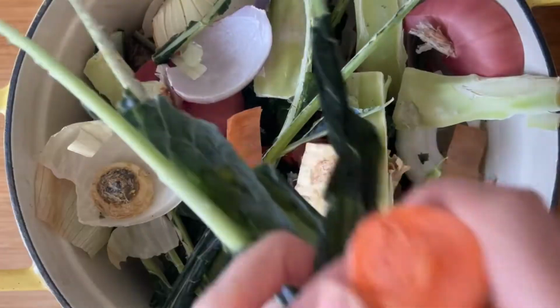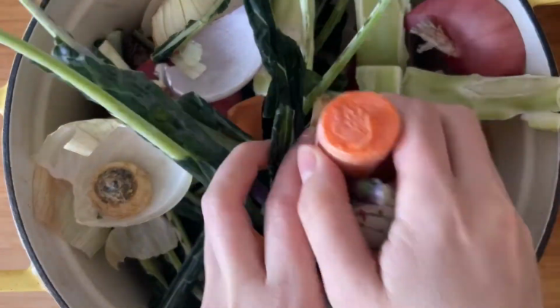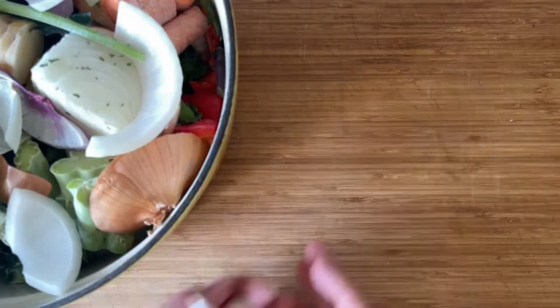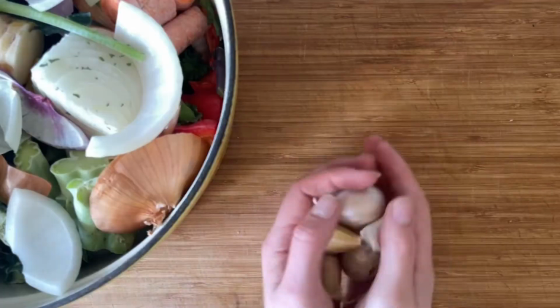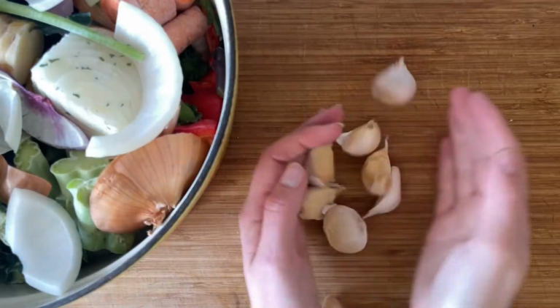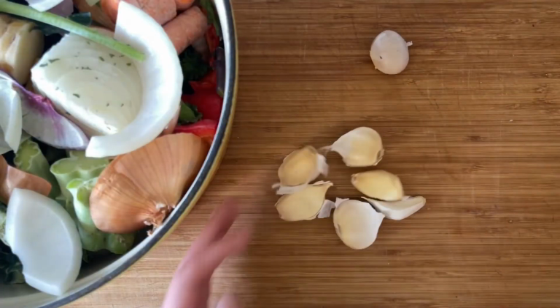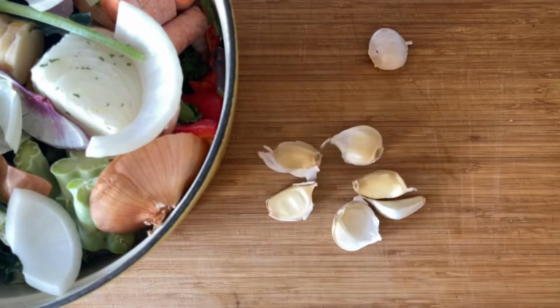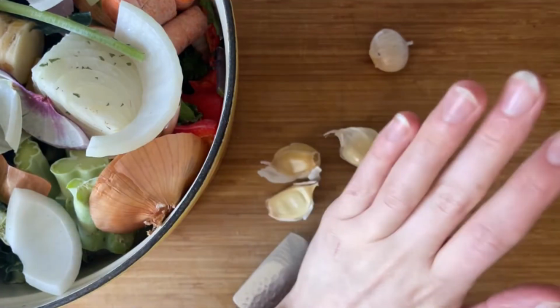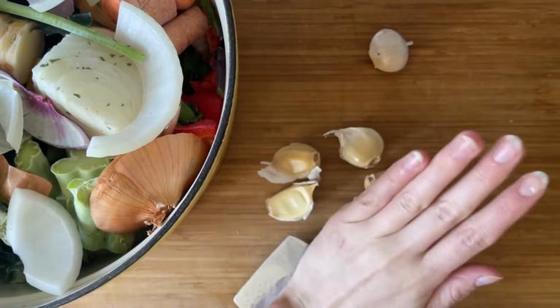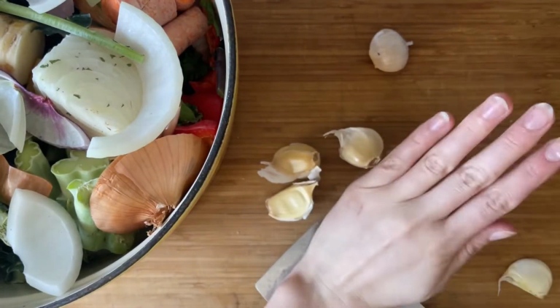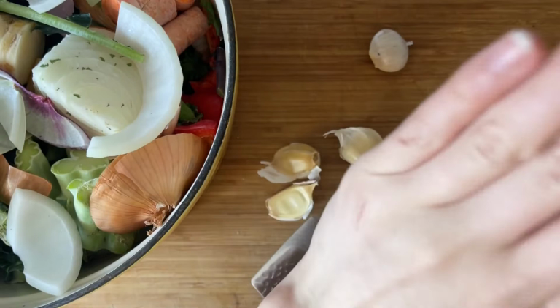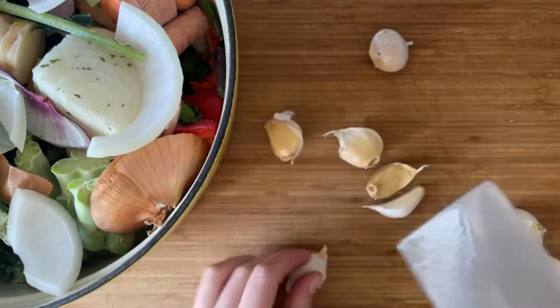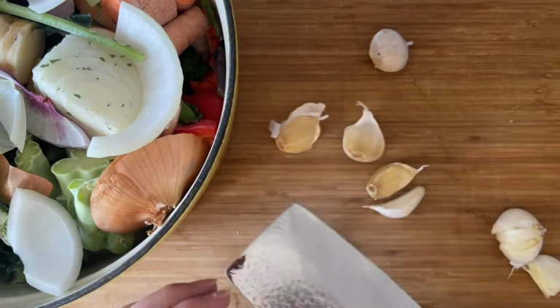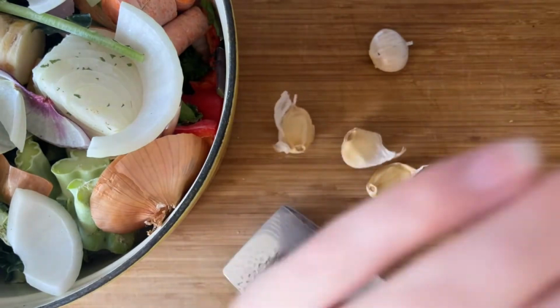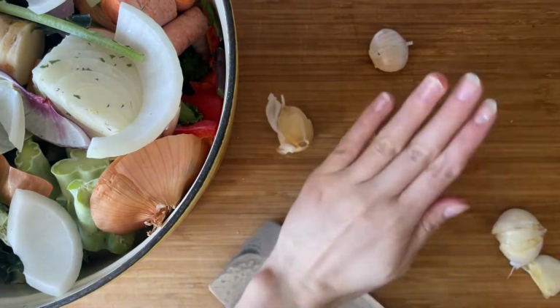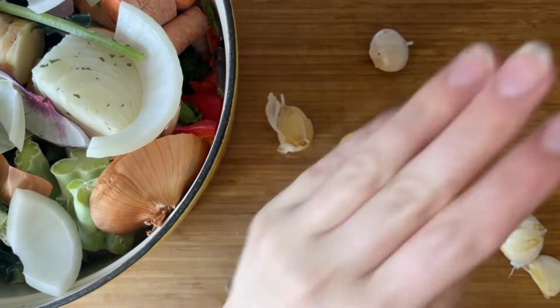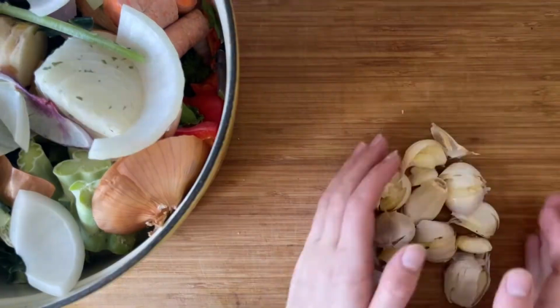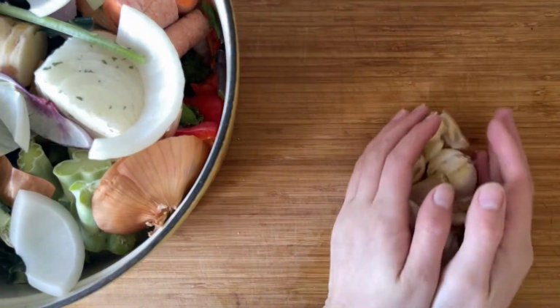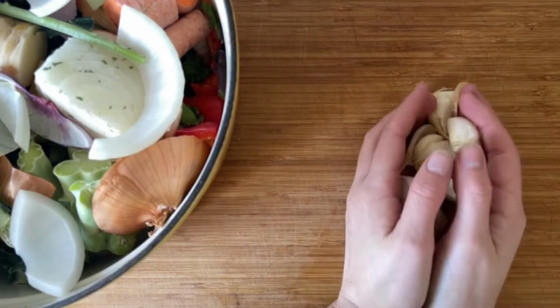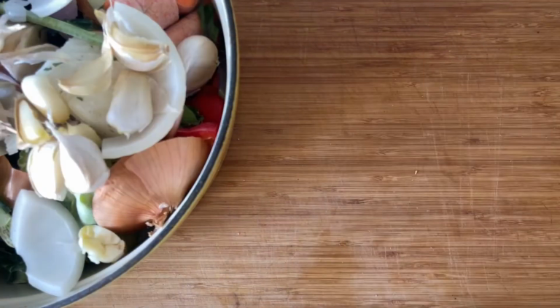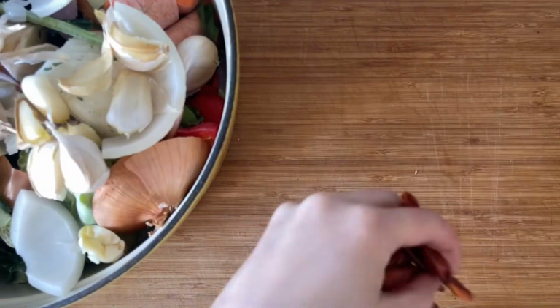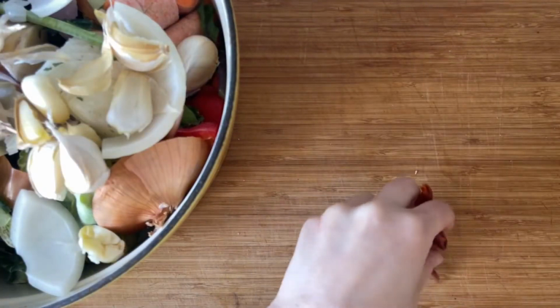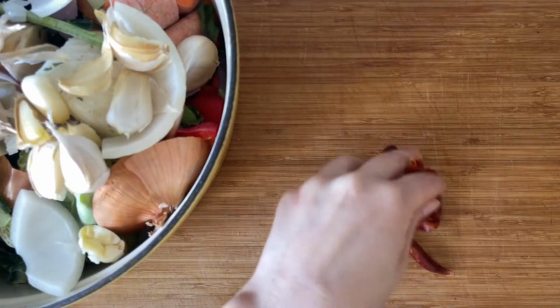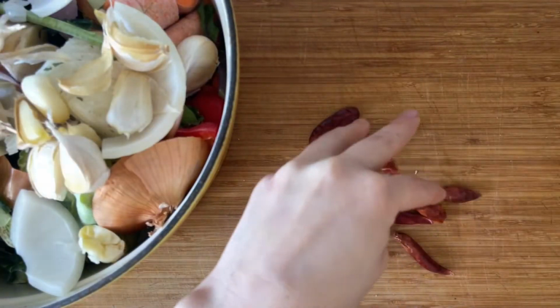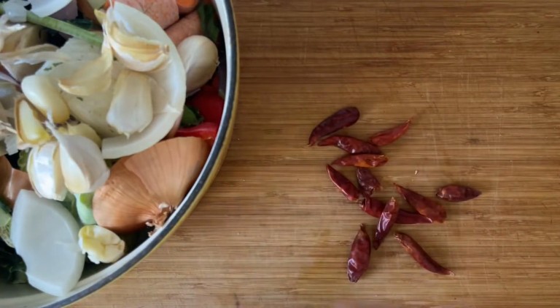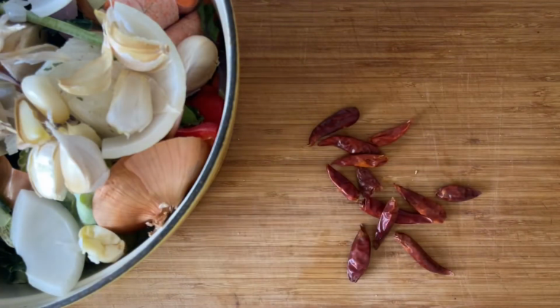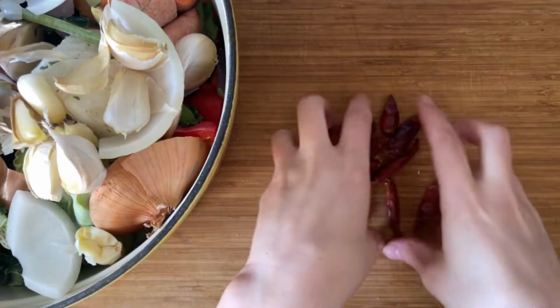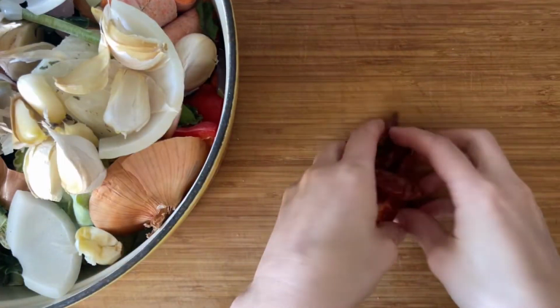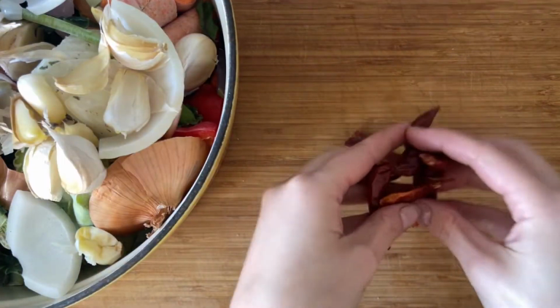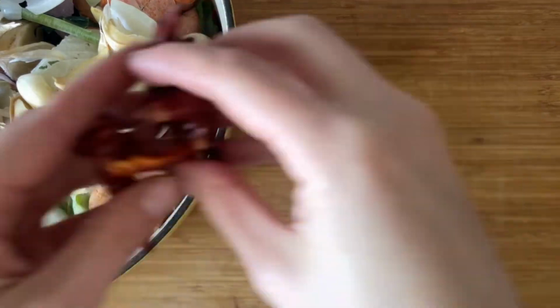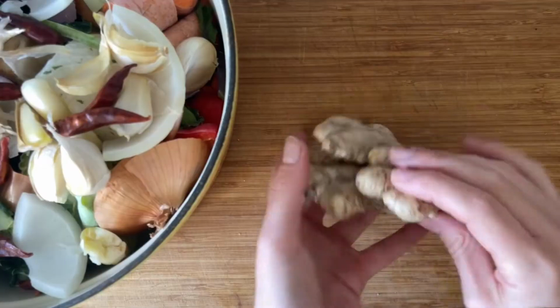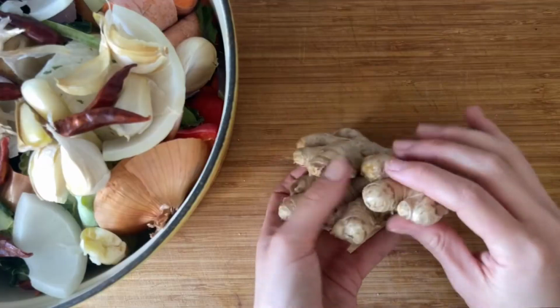I like to add about six to eight extra cloves of garlic to my vegetable stock, but keep the skins on. About a handful of dried chilies — you can leave this out if you don't like spice.